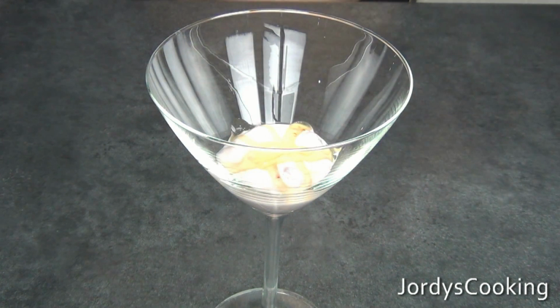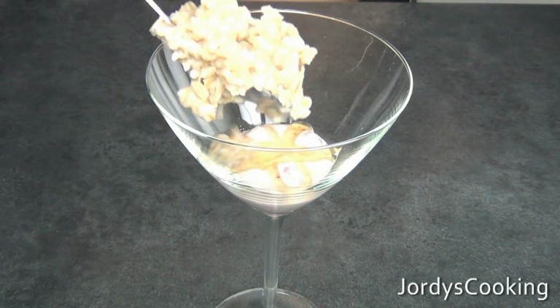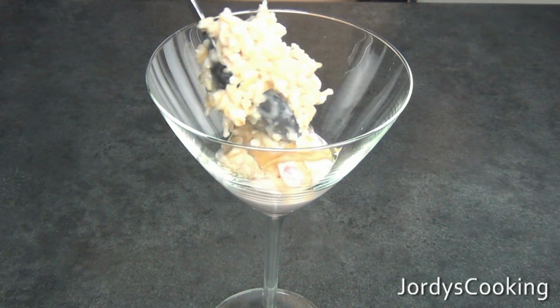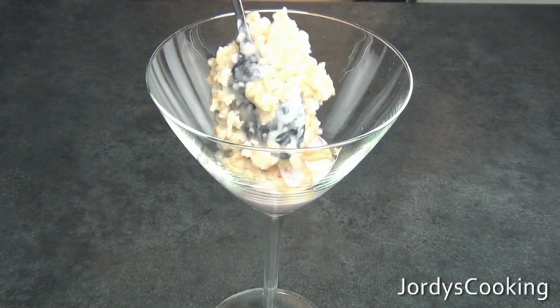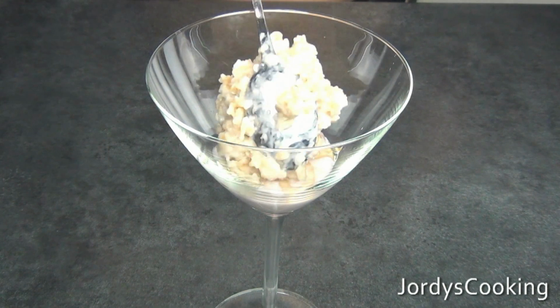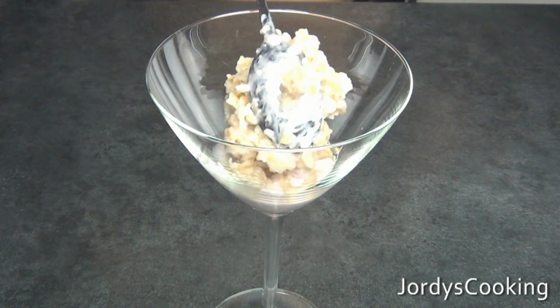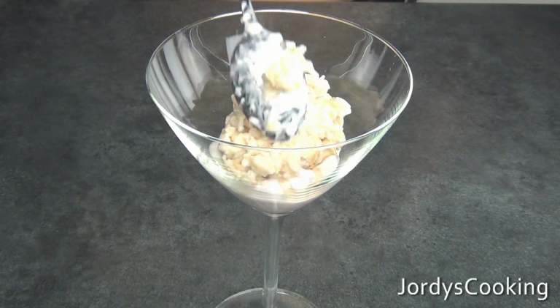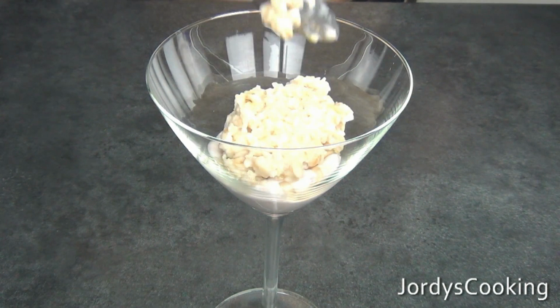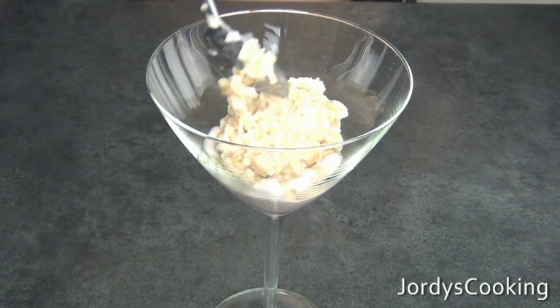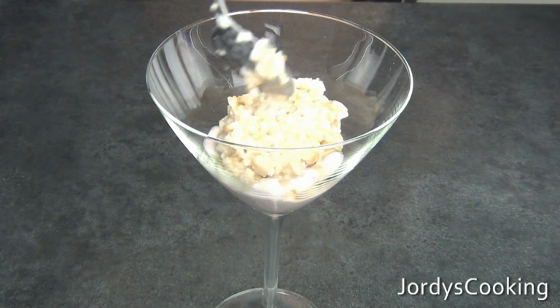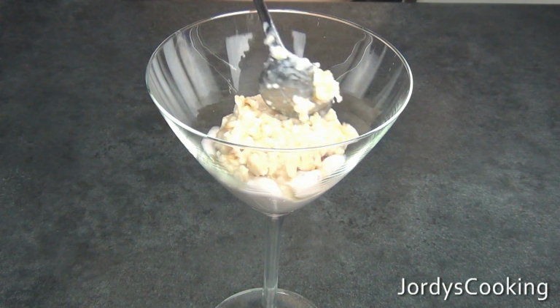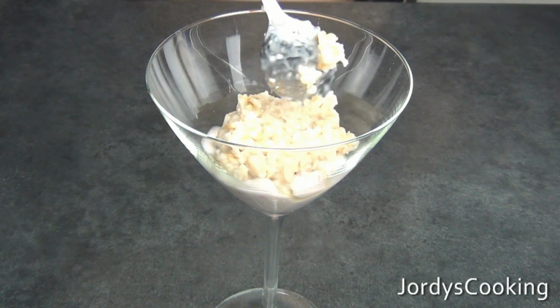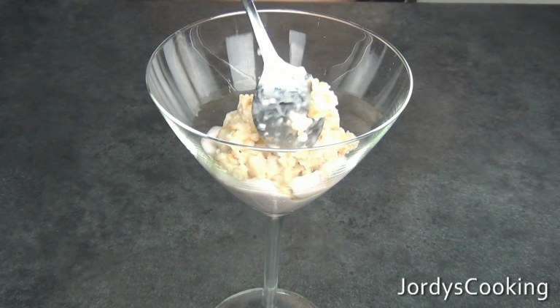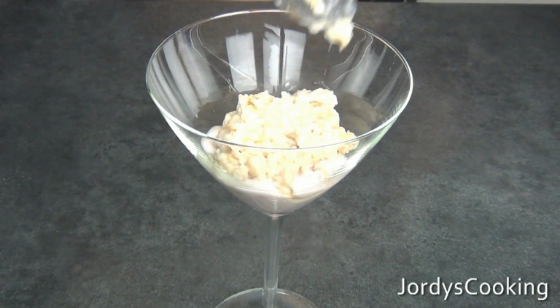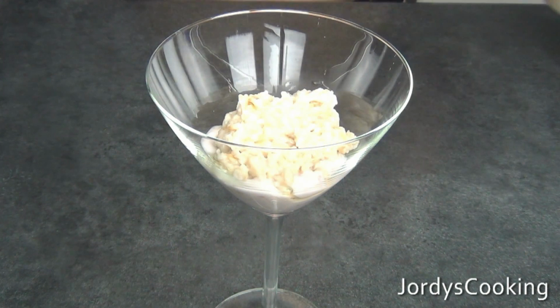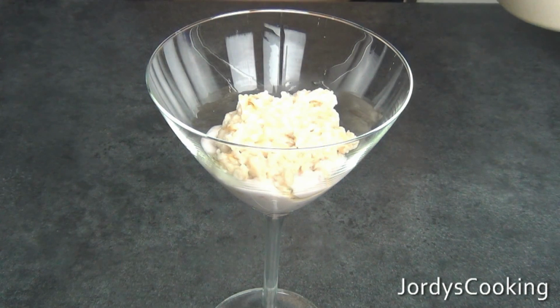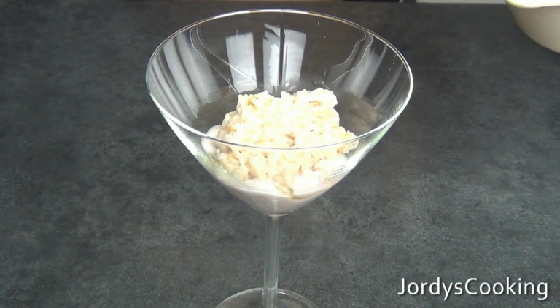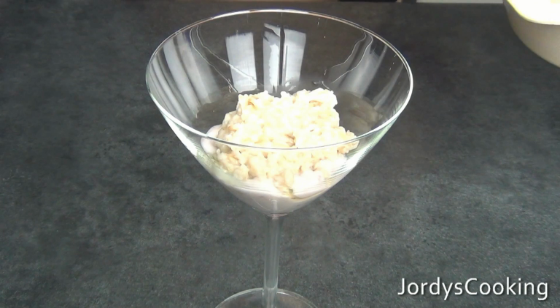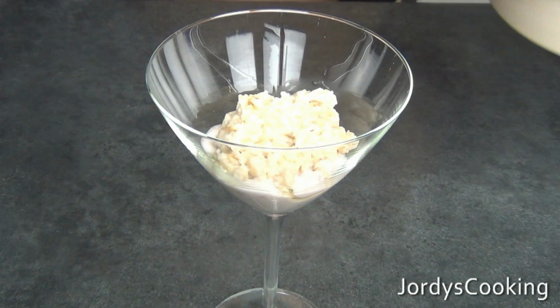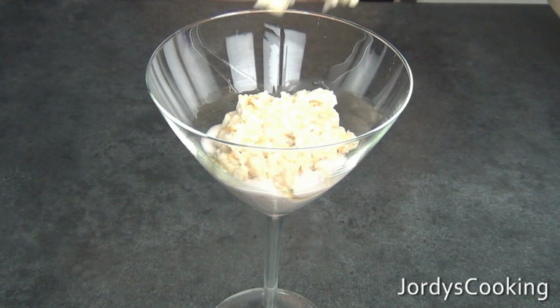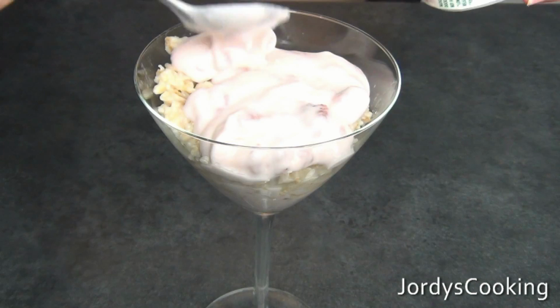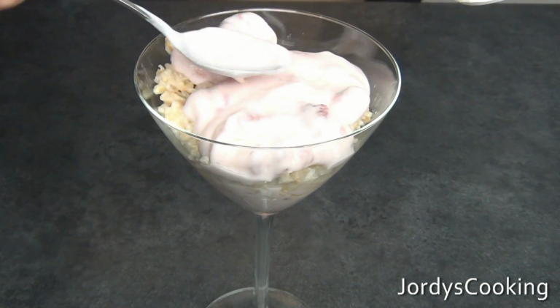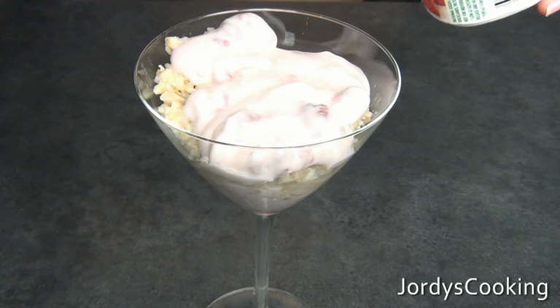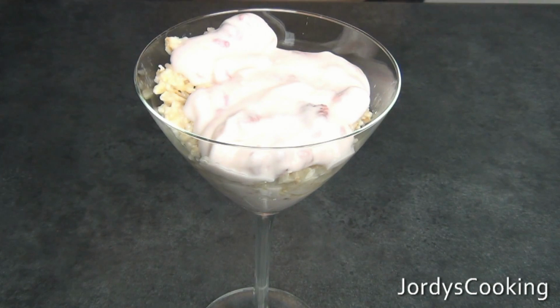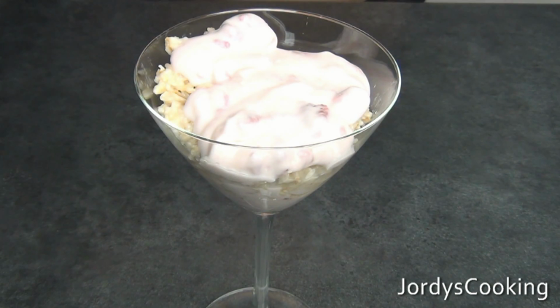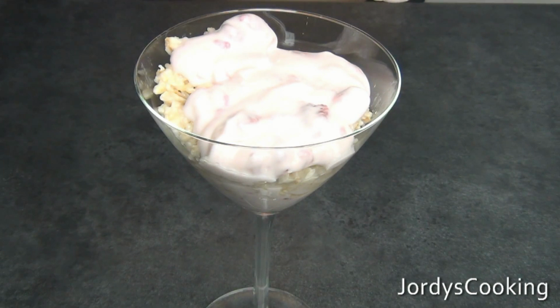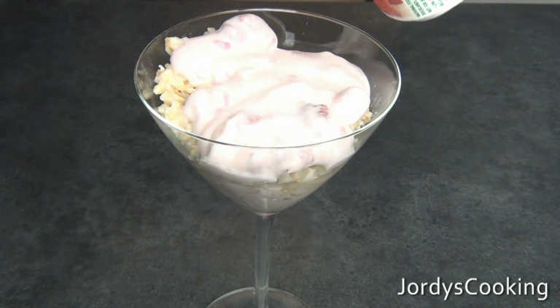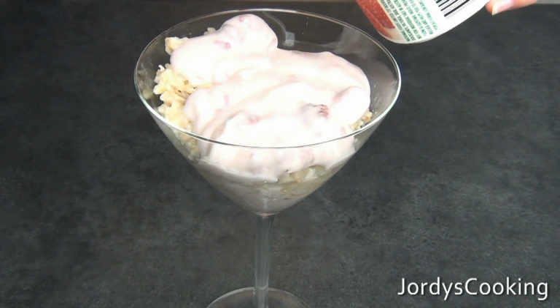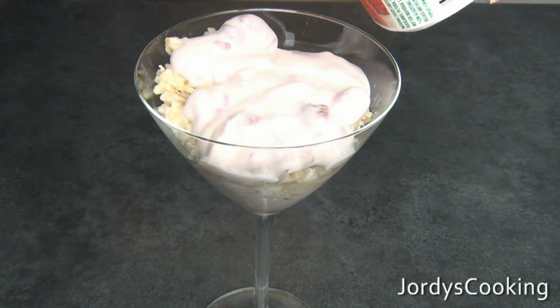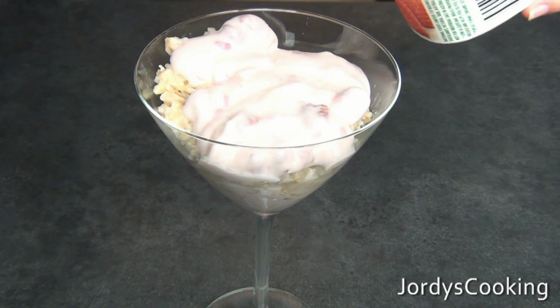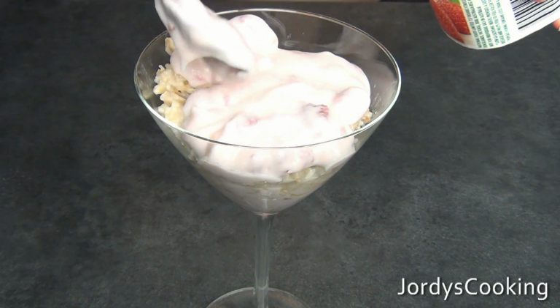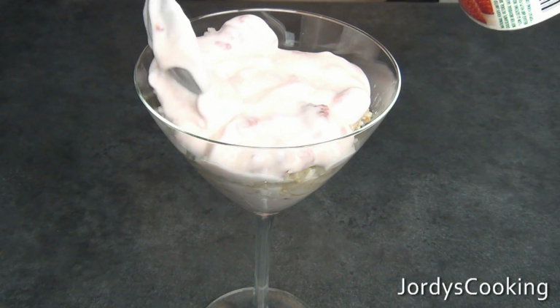Next, add a layer of oats and make it fairly thick, since there is only going to be one layer of oats in this parfait. Now add a second layer of yogurt on top of the oats.